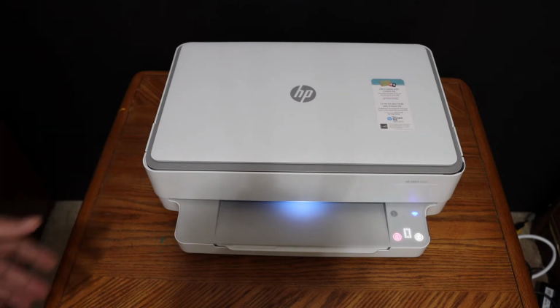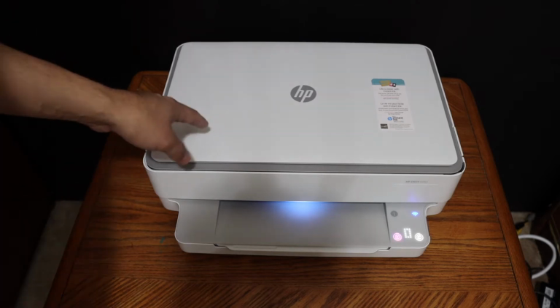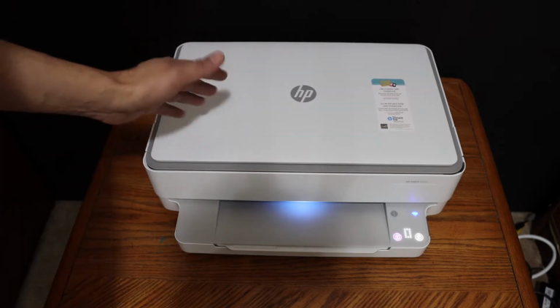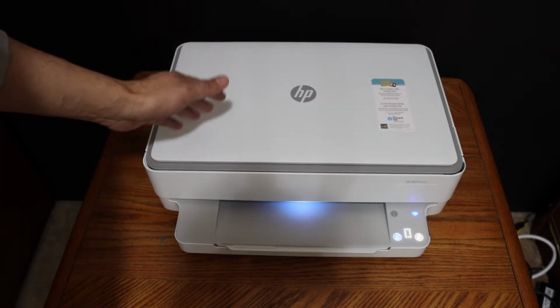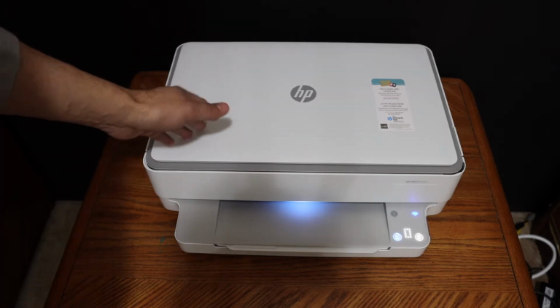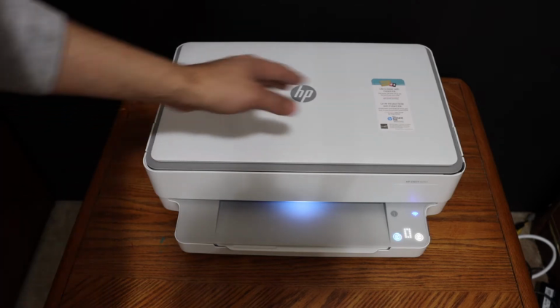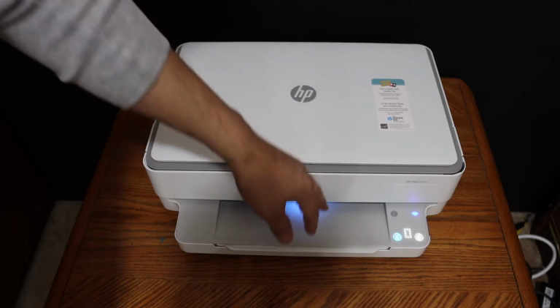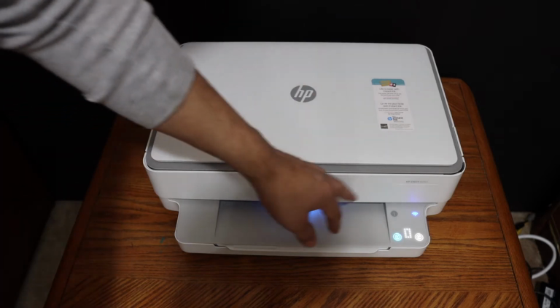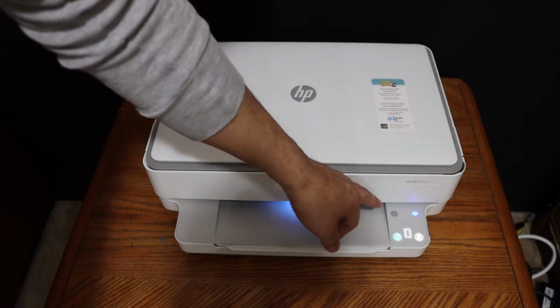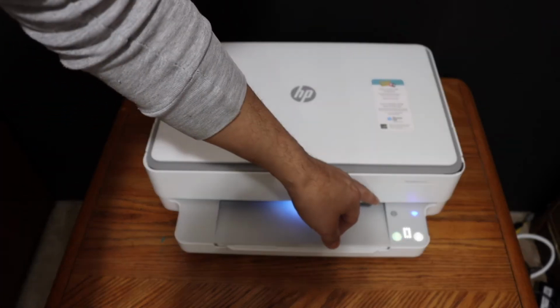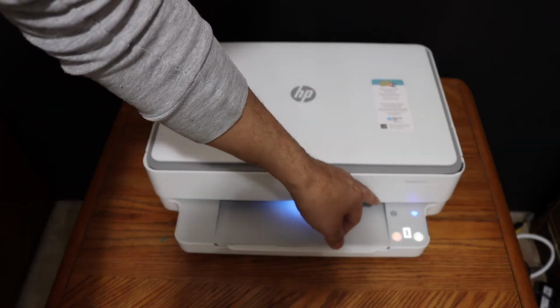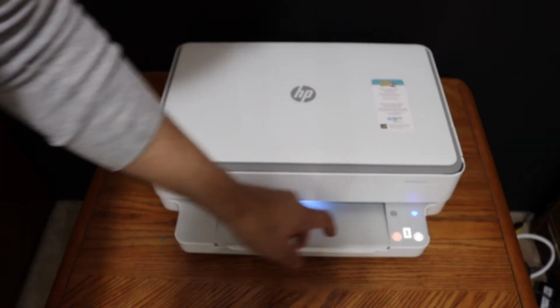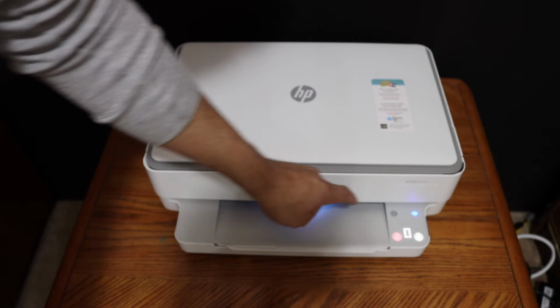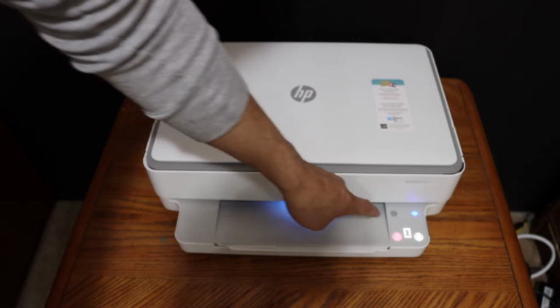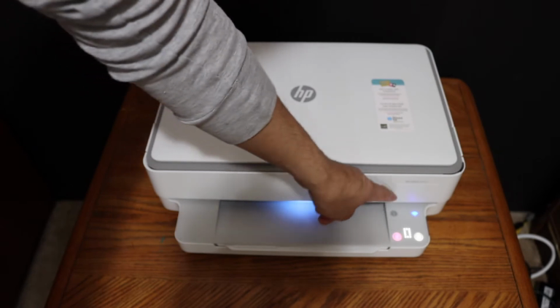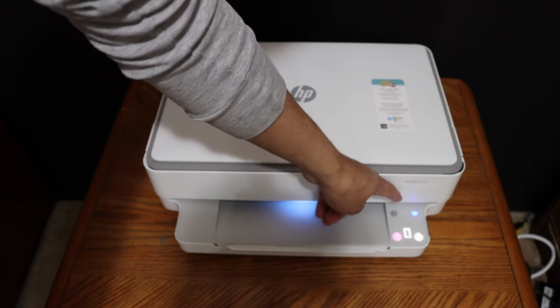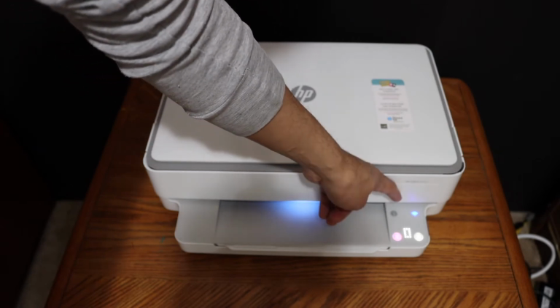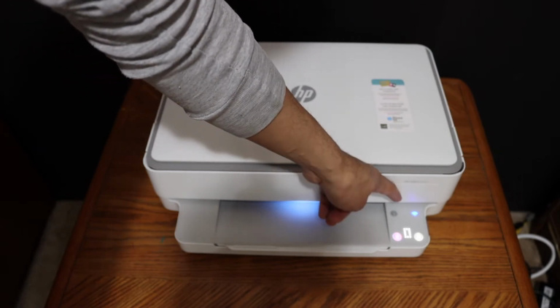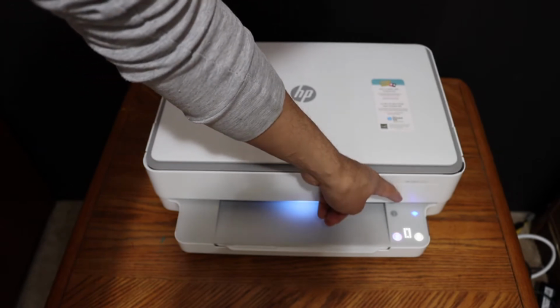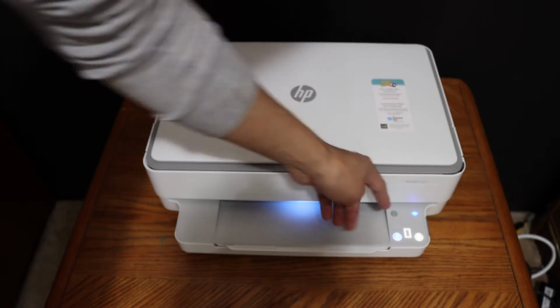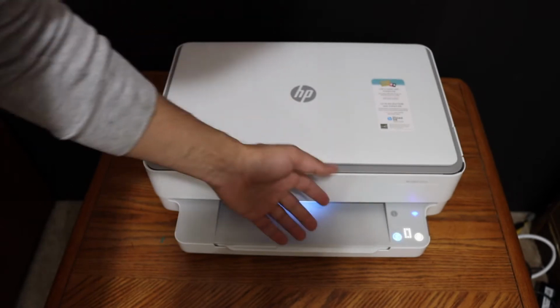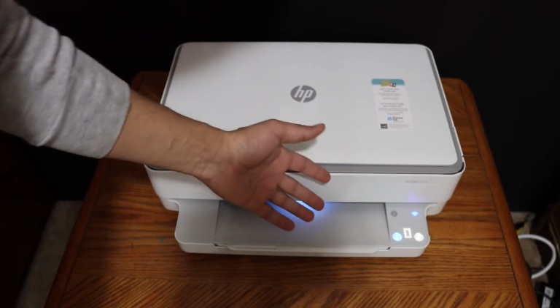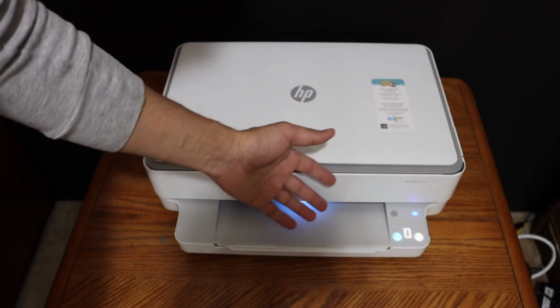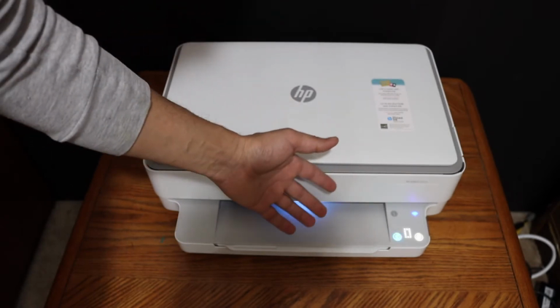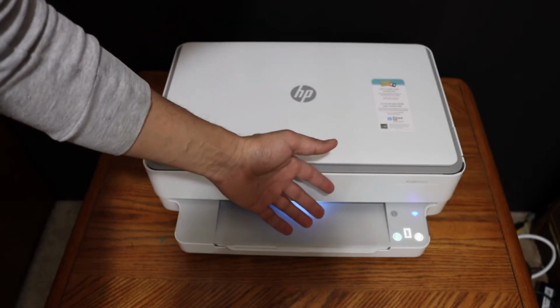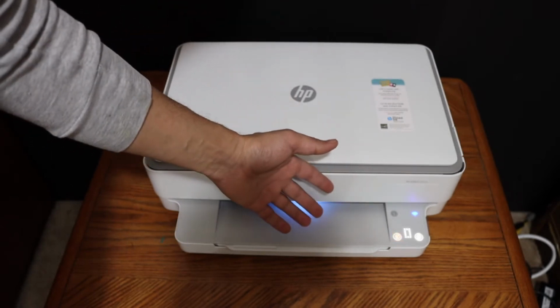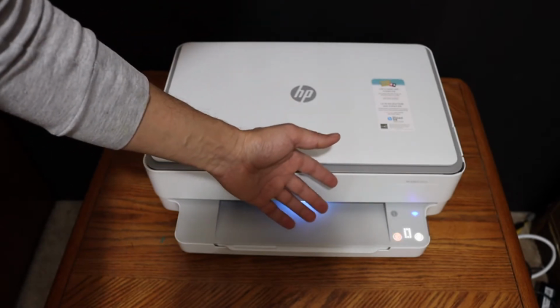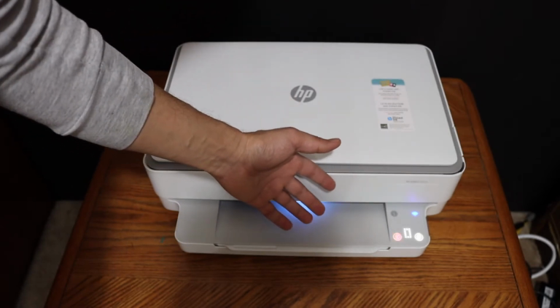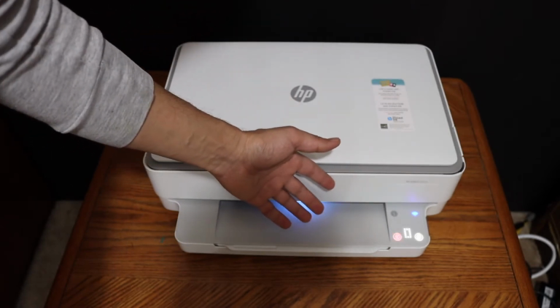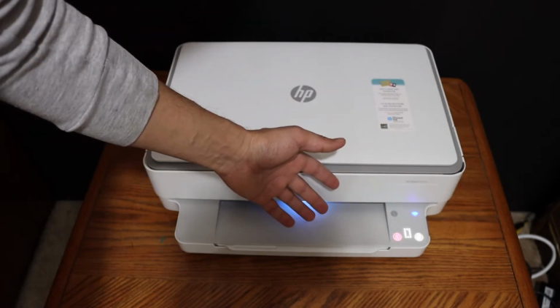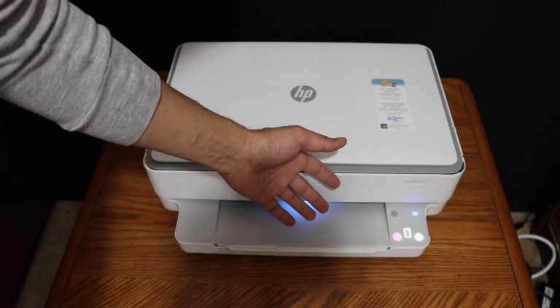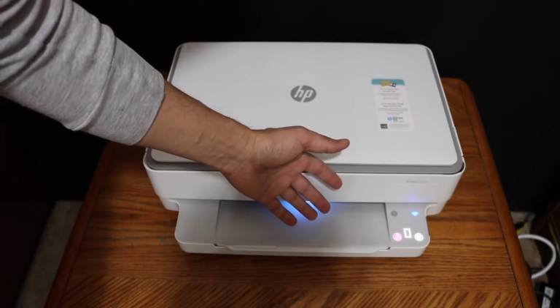To print the password, just go on the control panel. Press the information button once and it will send the printer a command to print a page.